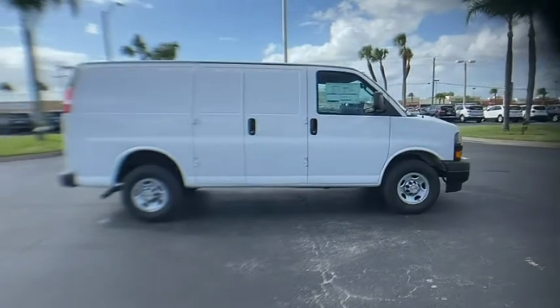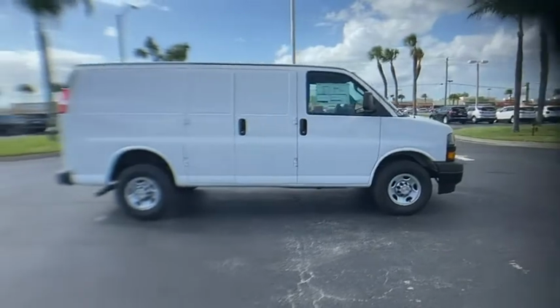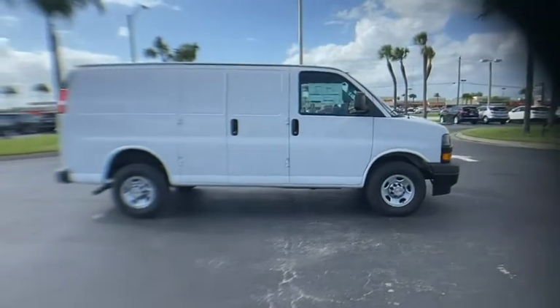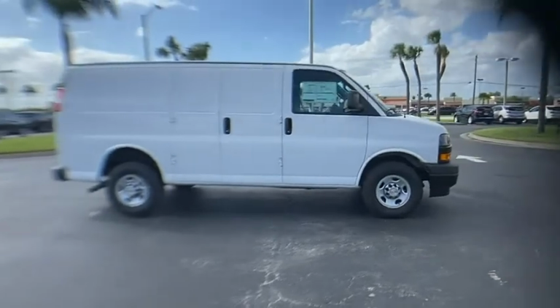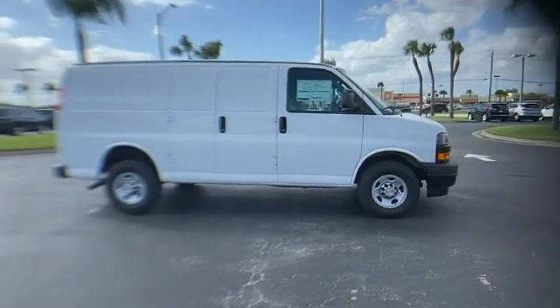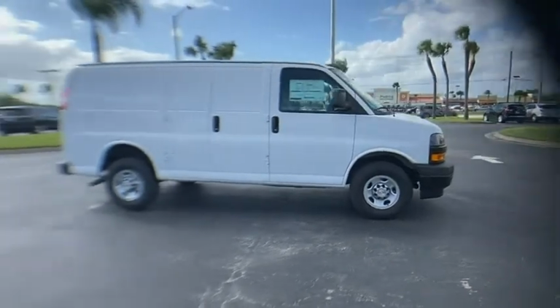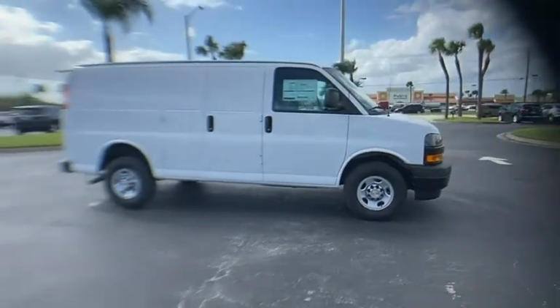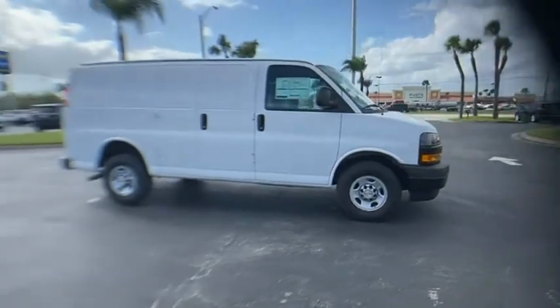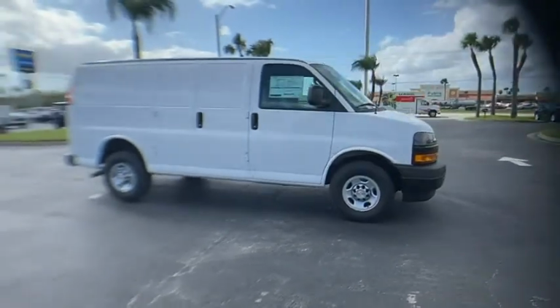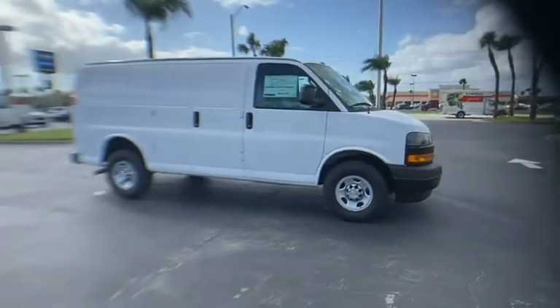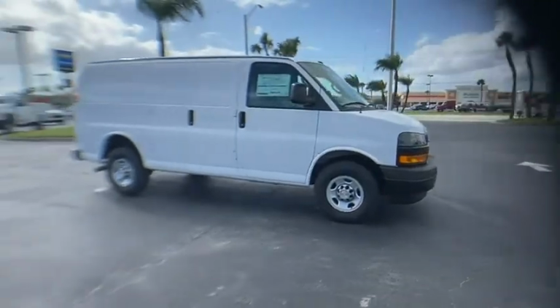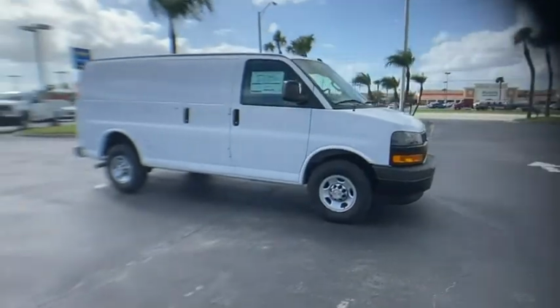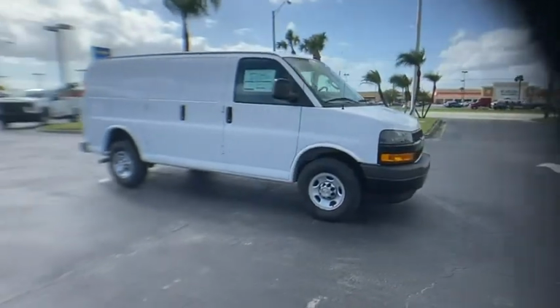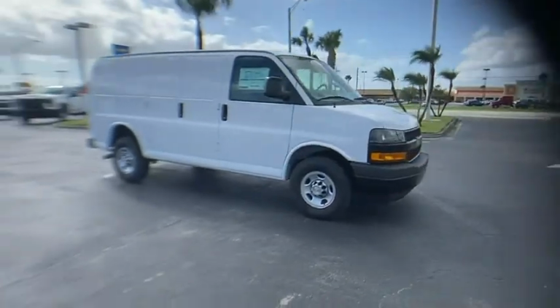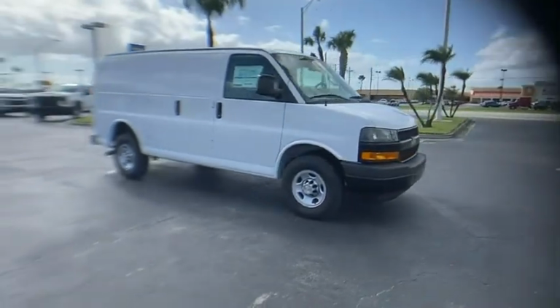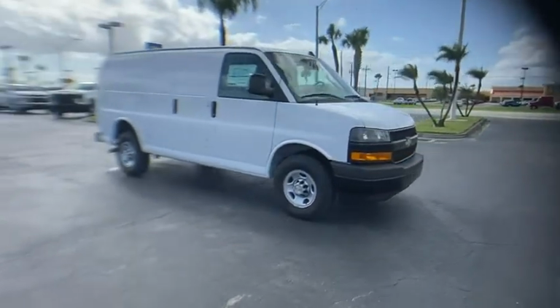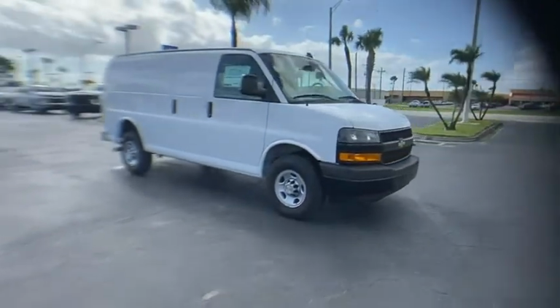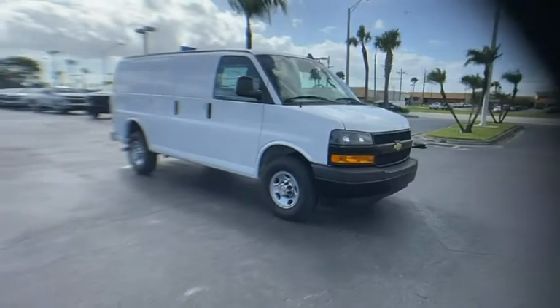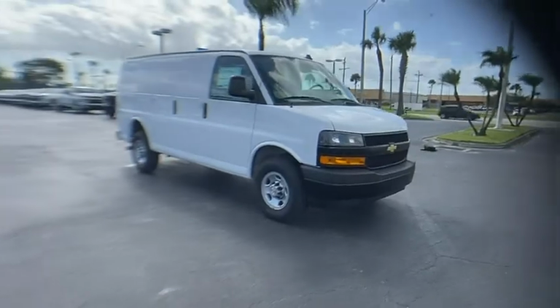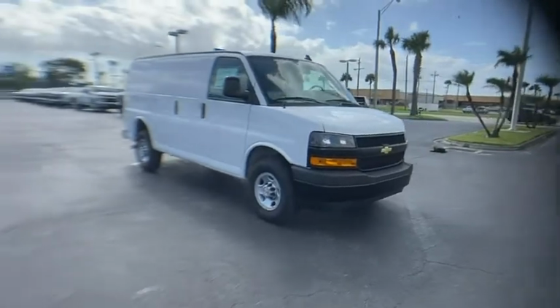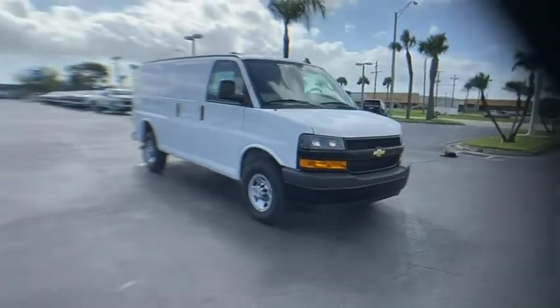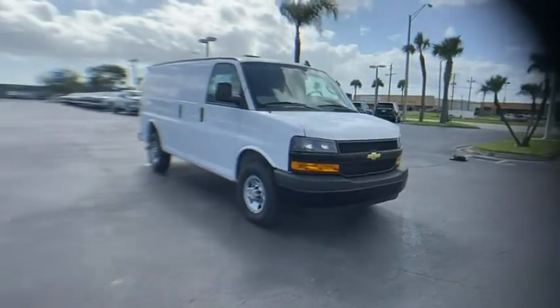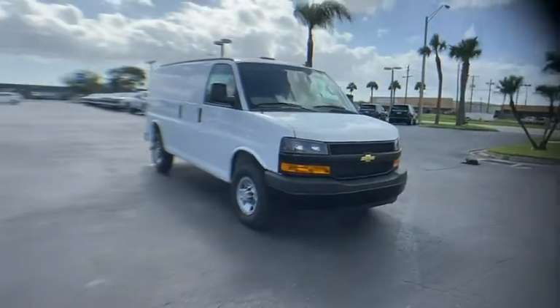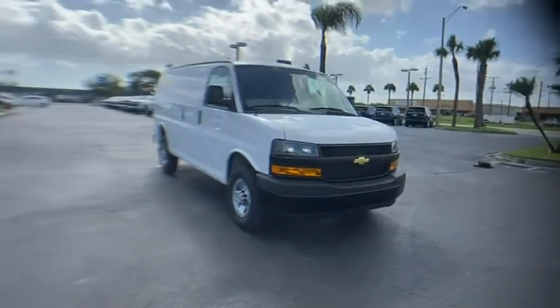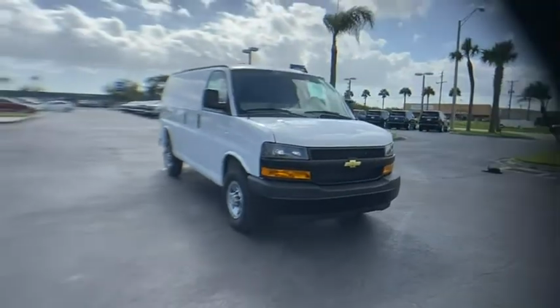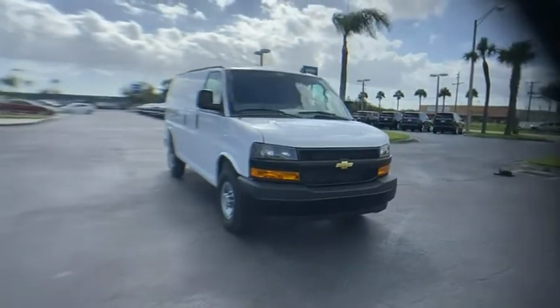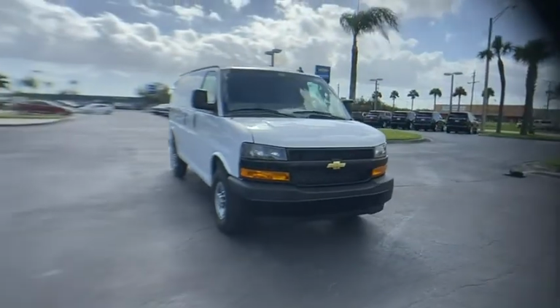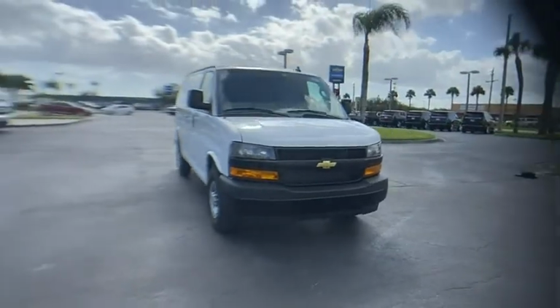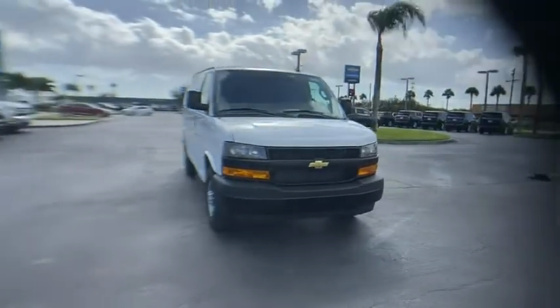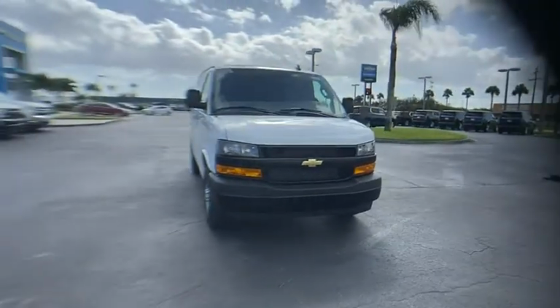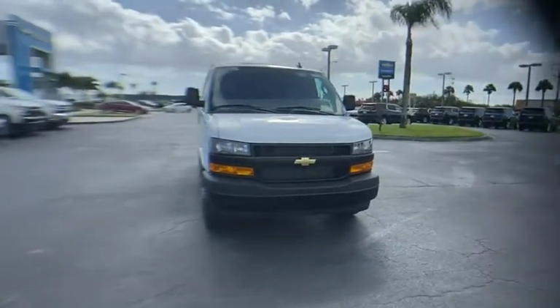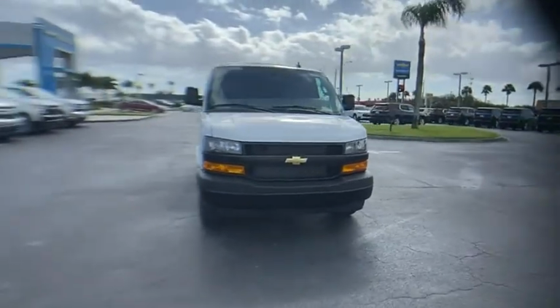Tires: front all season. Tires: rear all season. Four wheel disc brakes. Rear wheel drive. Steel wheels. Come take a test drive today.